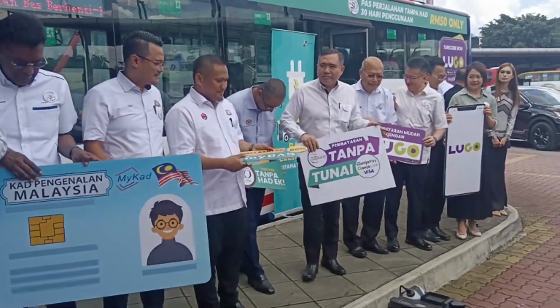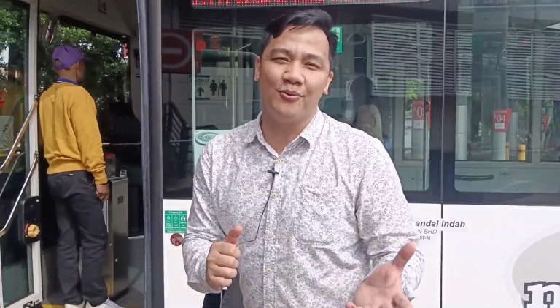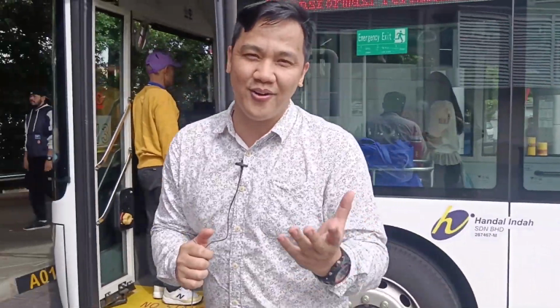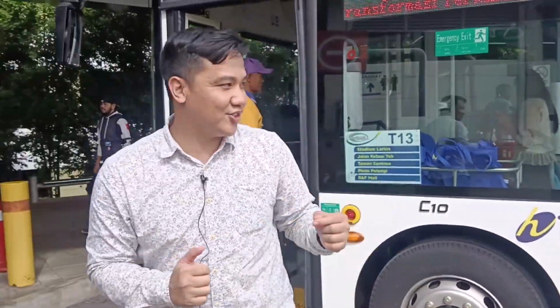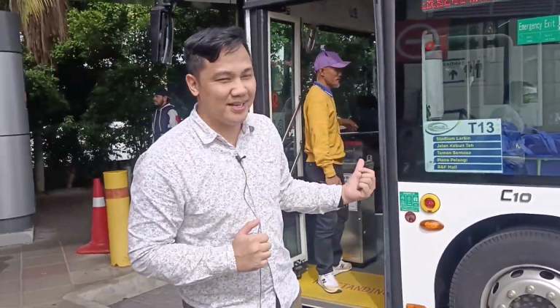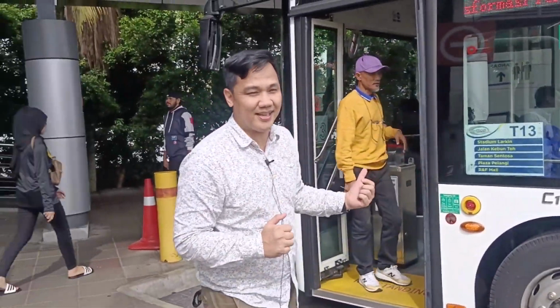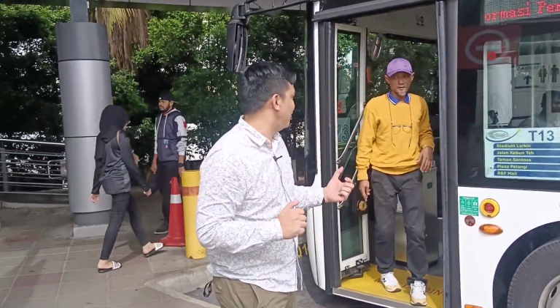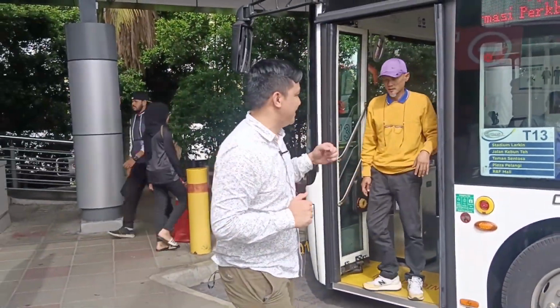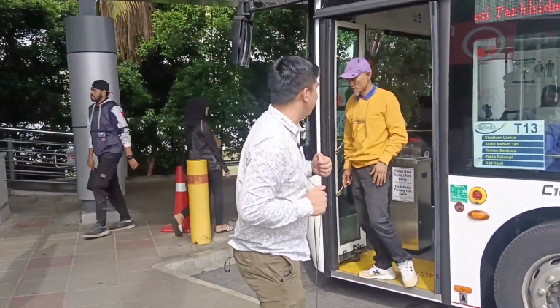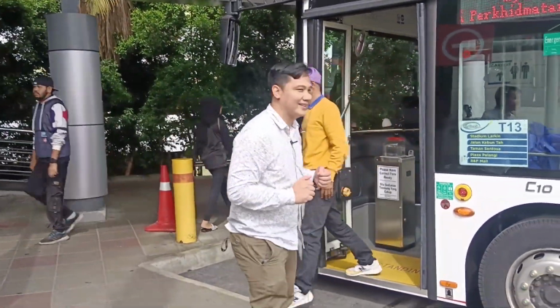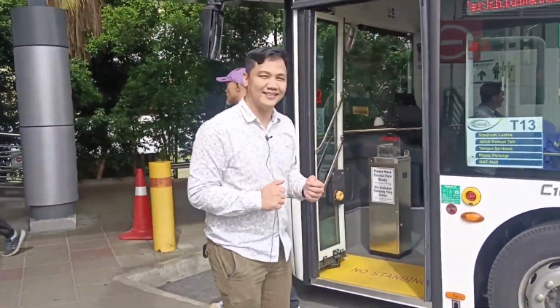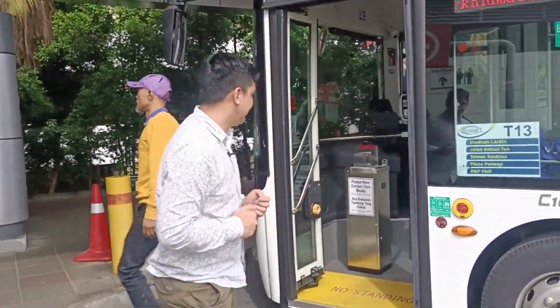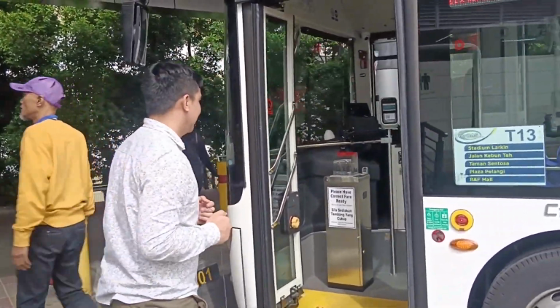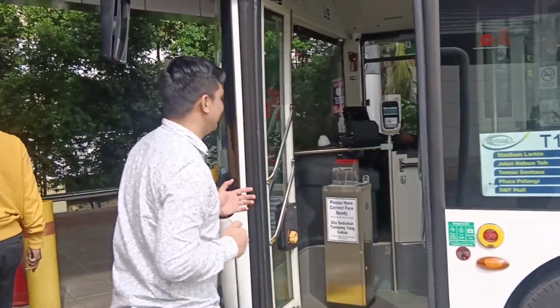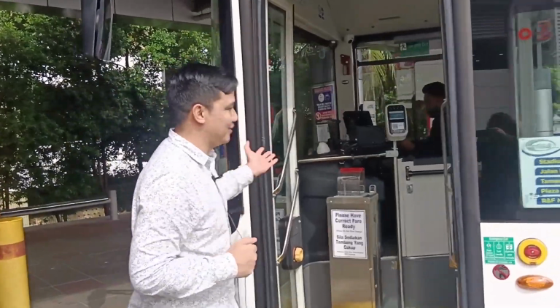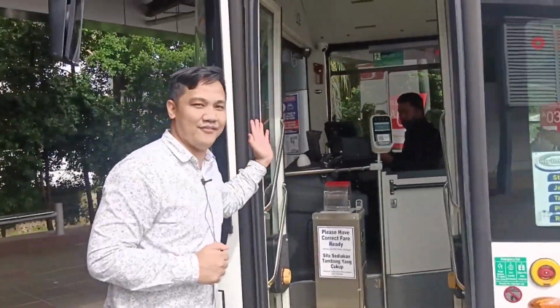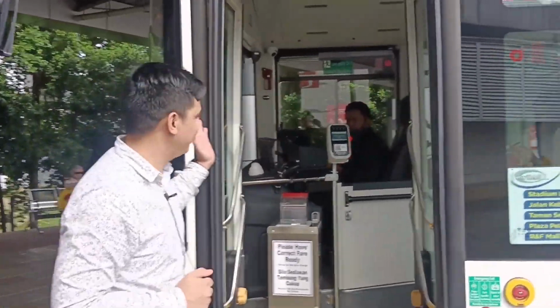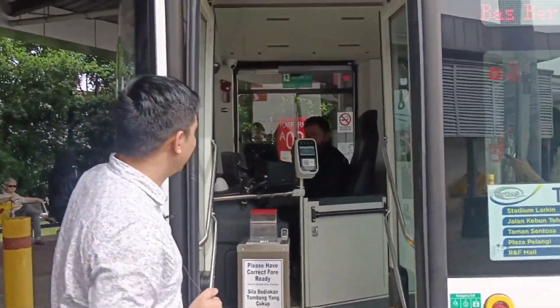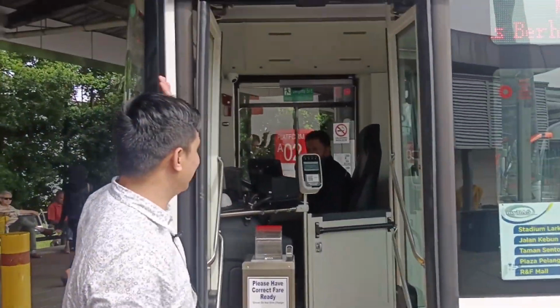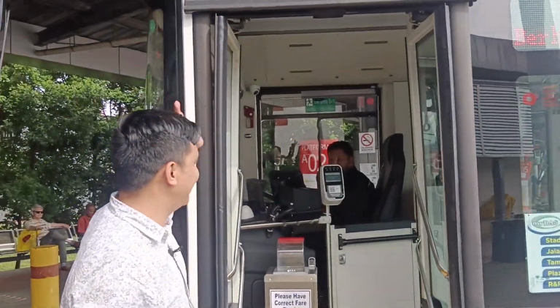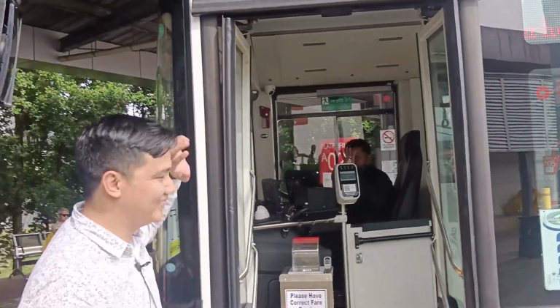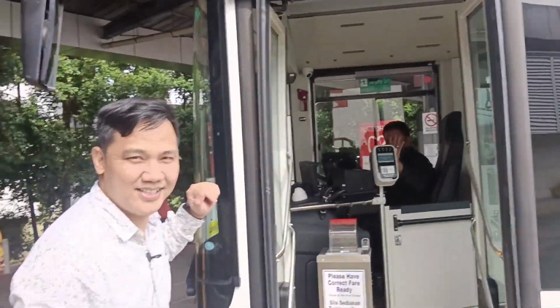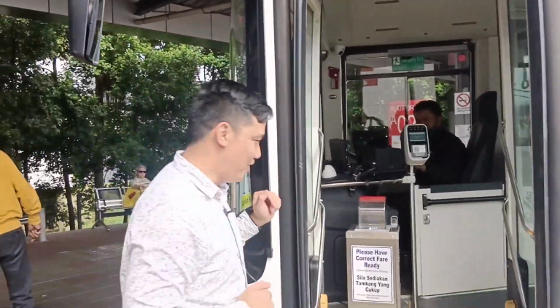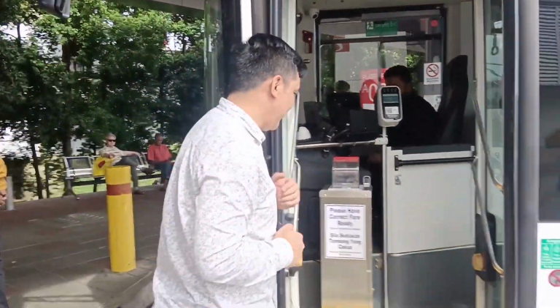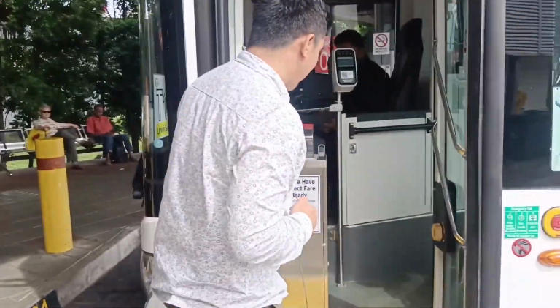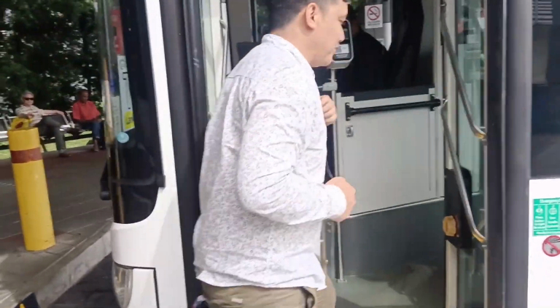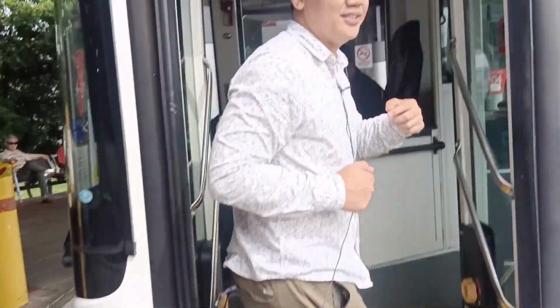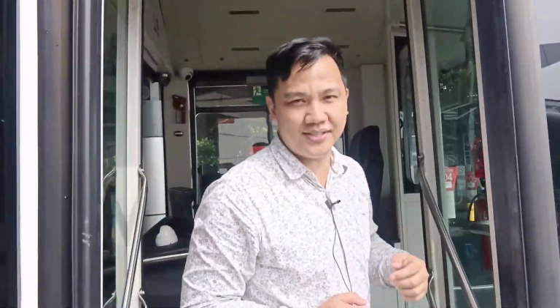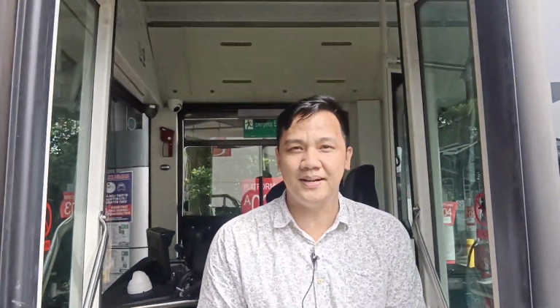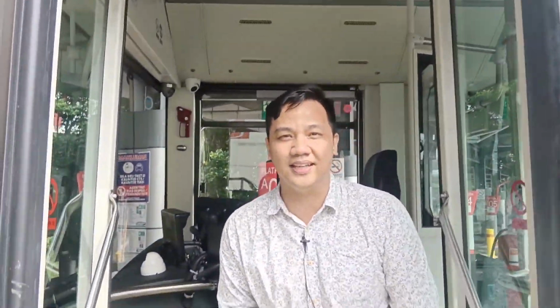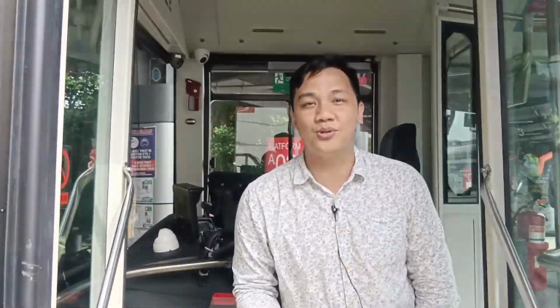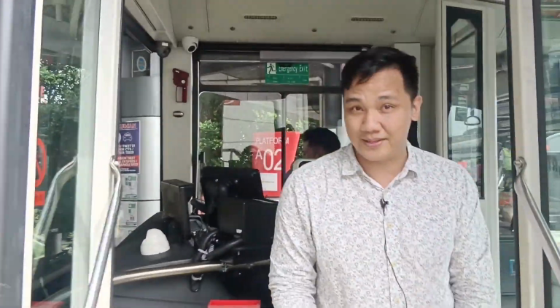So we go and check the bus inside. This is our driver — hi to the driver! We're going to enter this first EV bus here in Johor Baru.